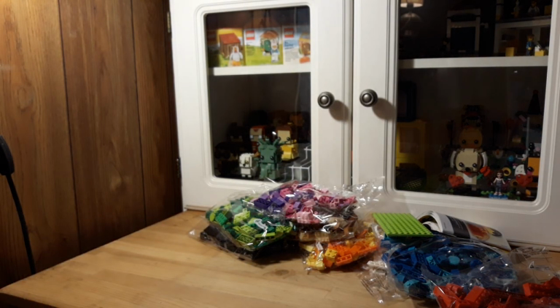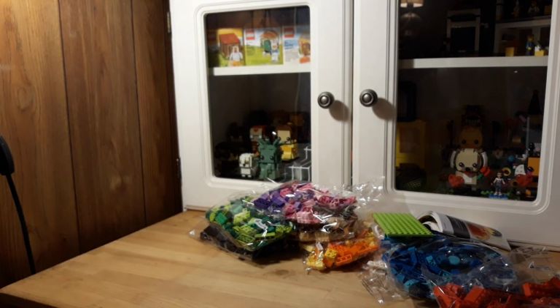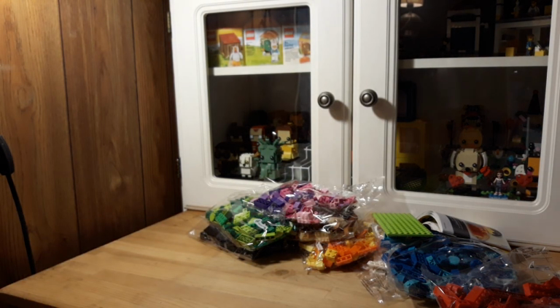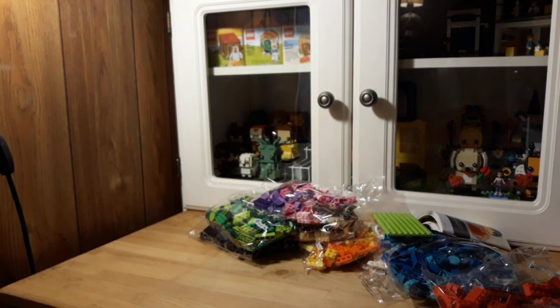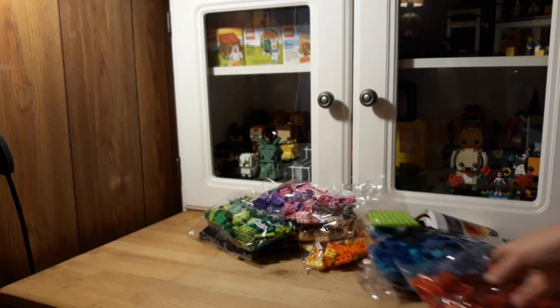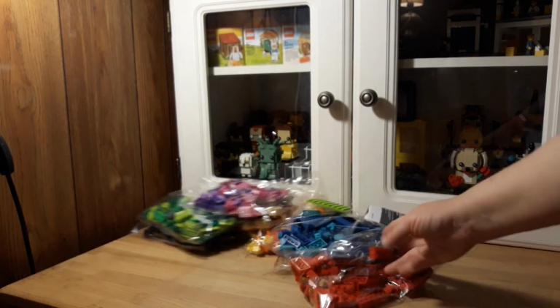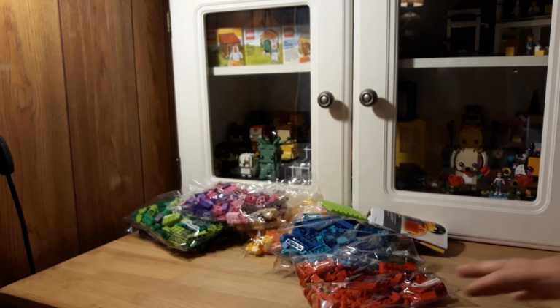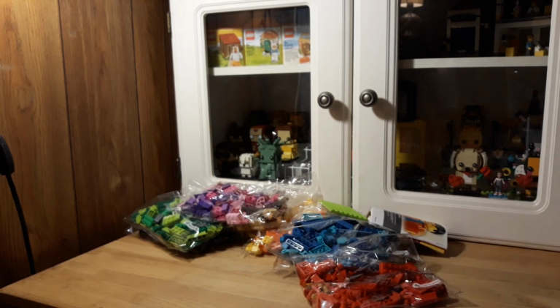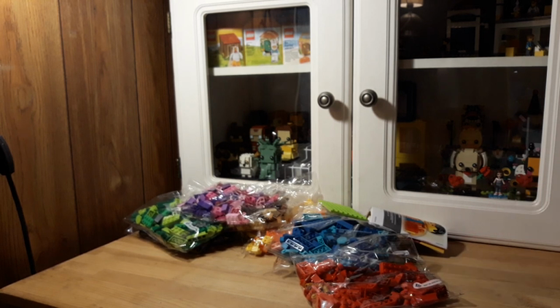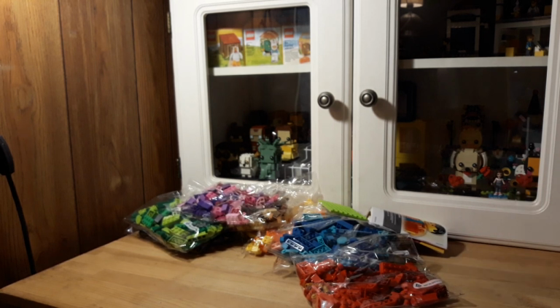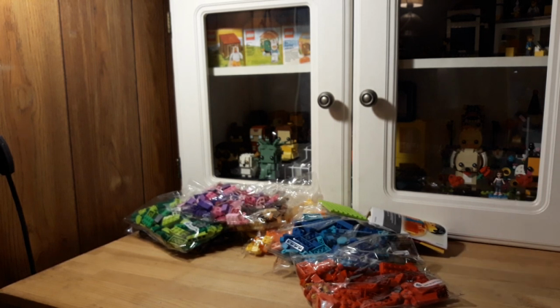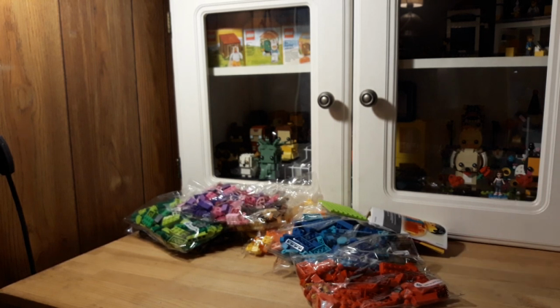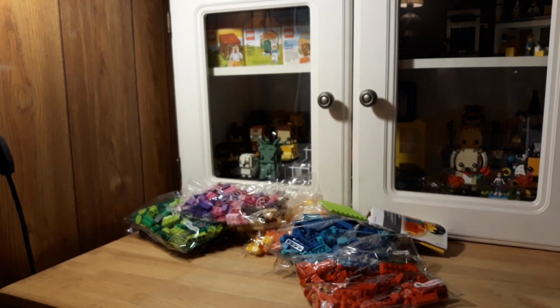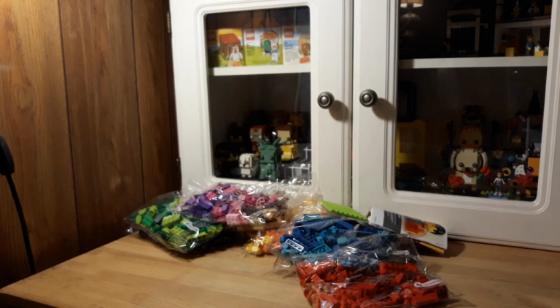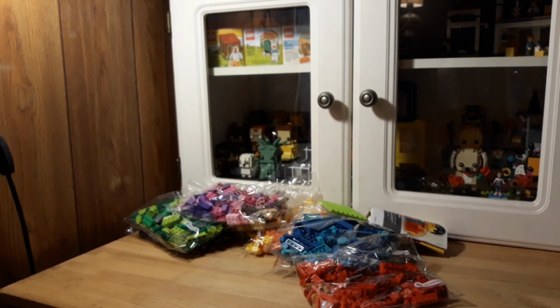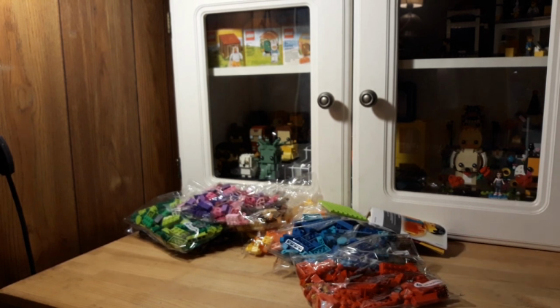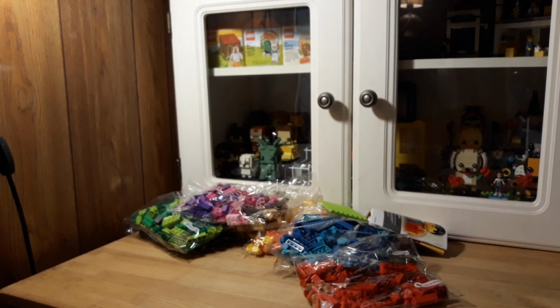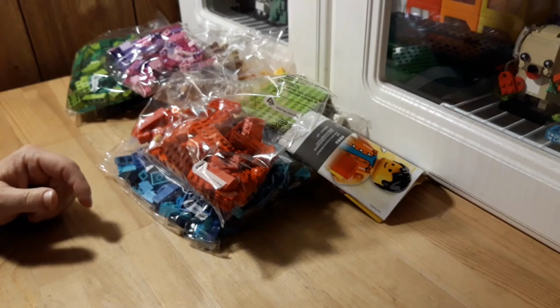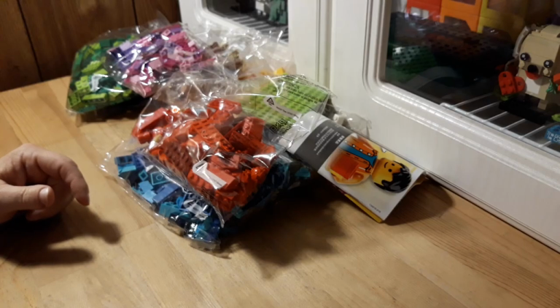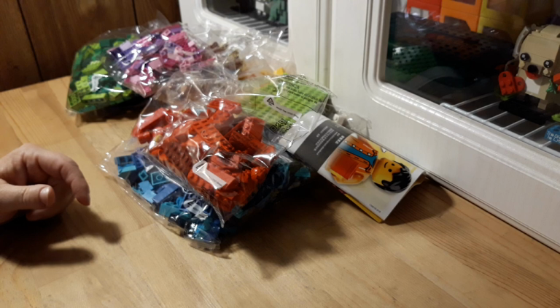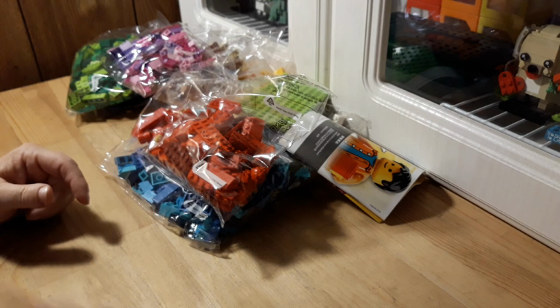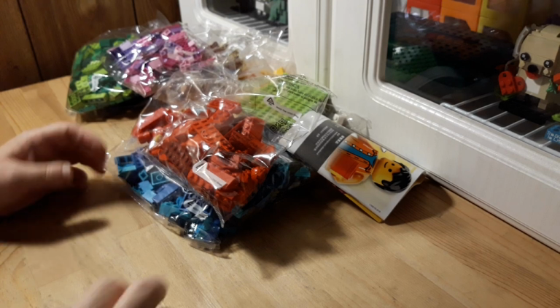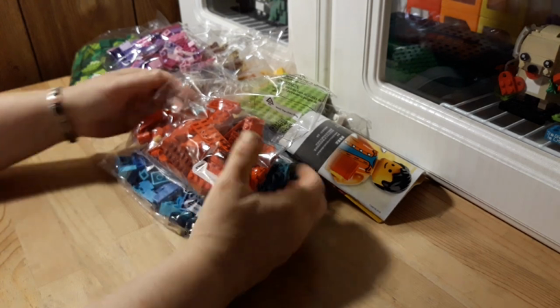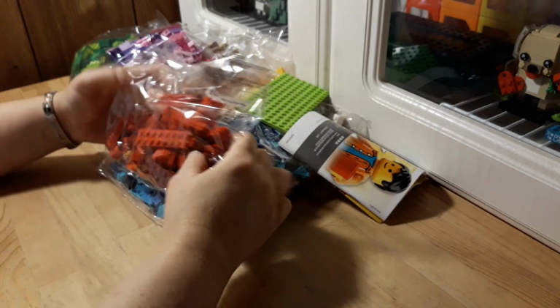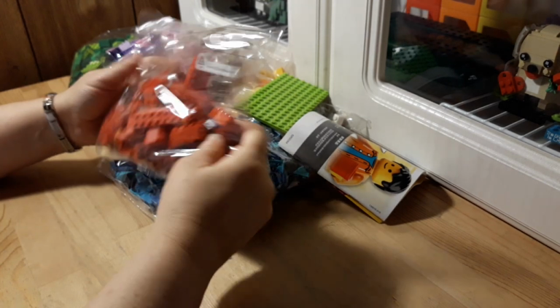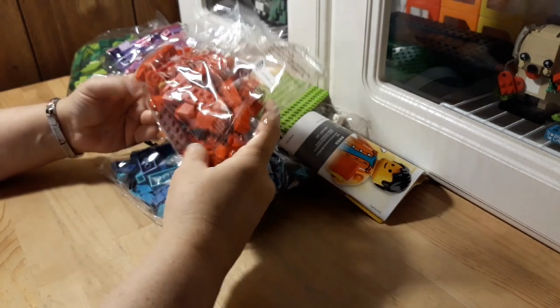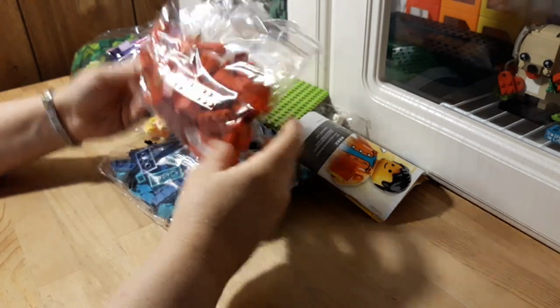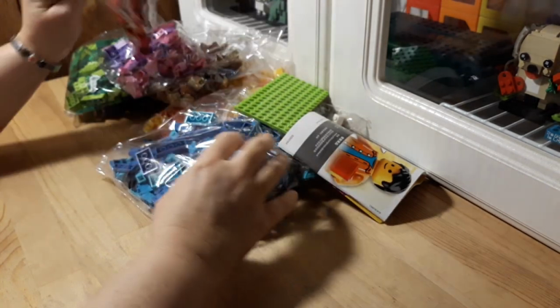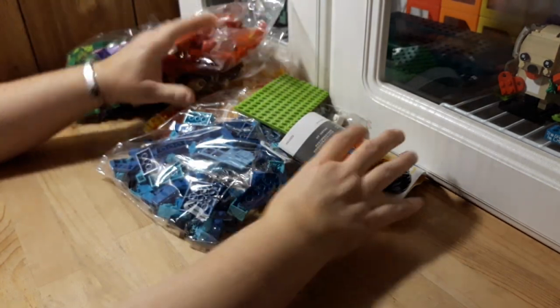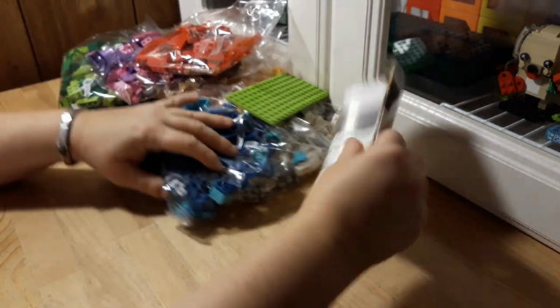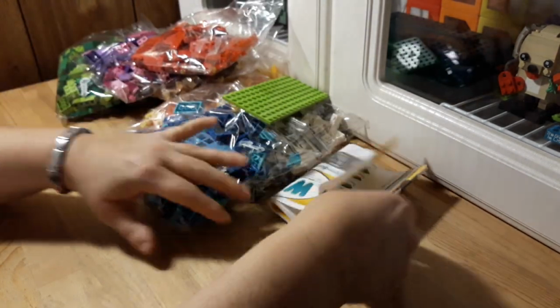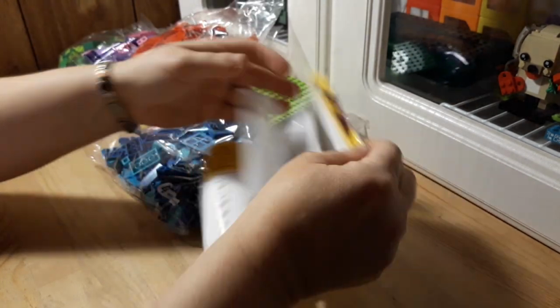Wow, there's a lot here. Let me hit pause for a second — I'm going to change the camera angle. Let's have a look at the book real quick.